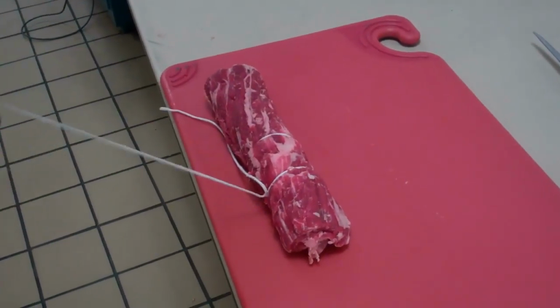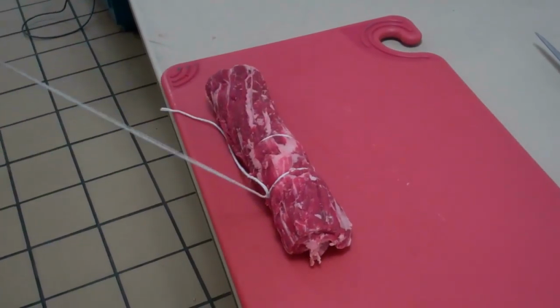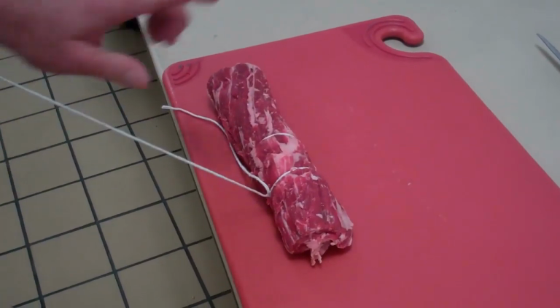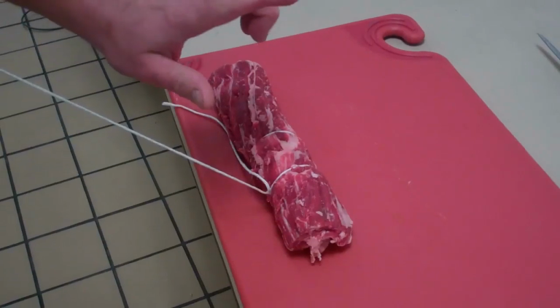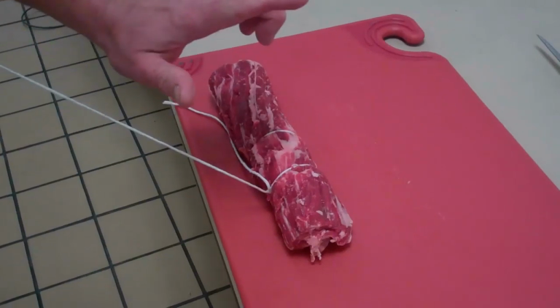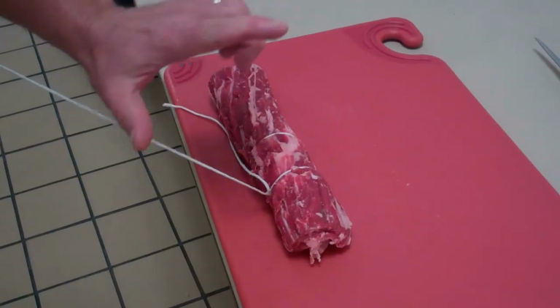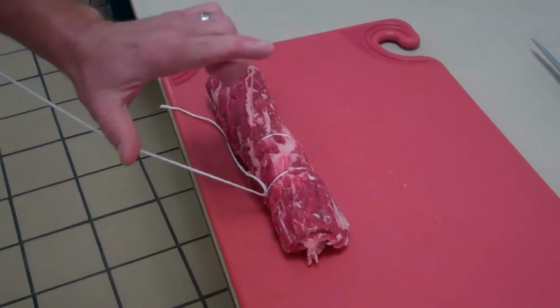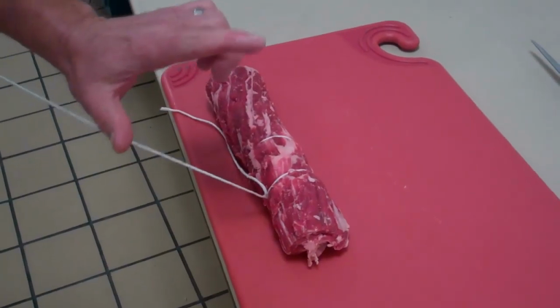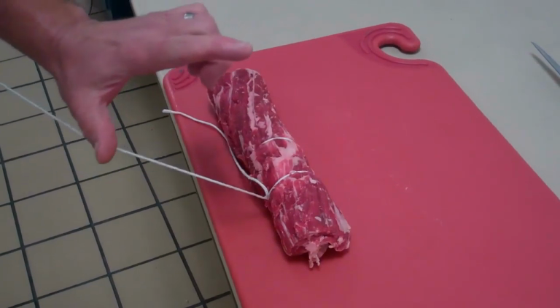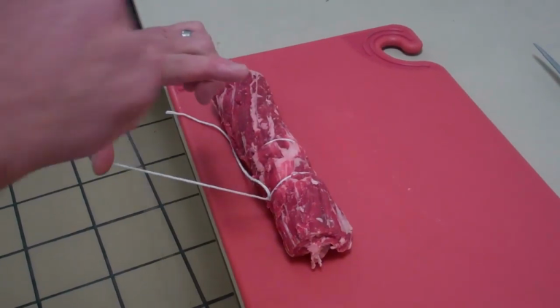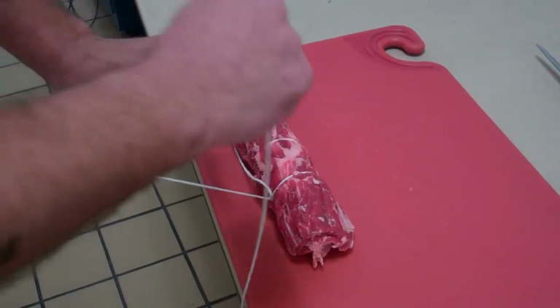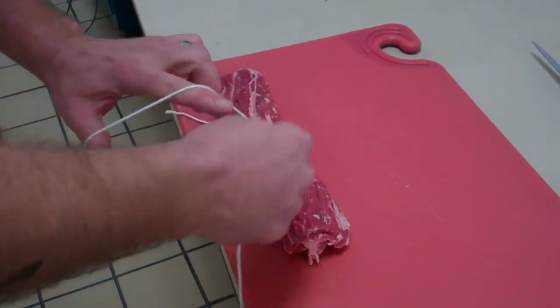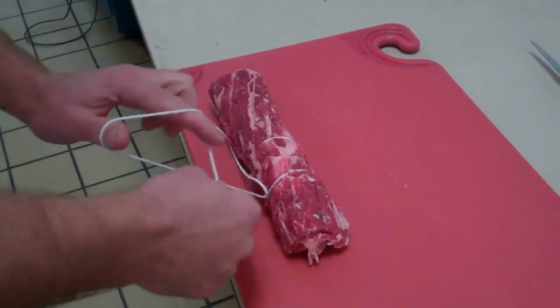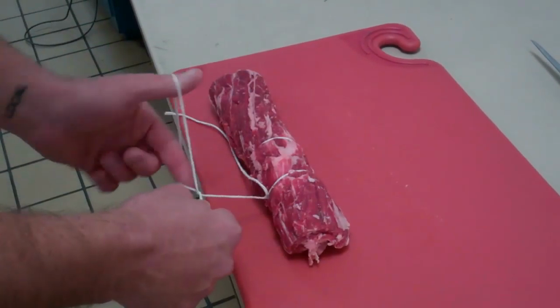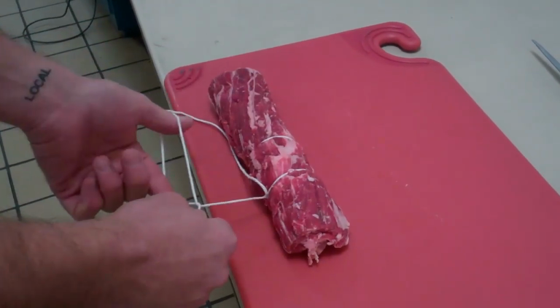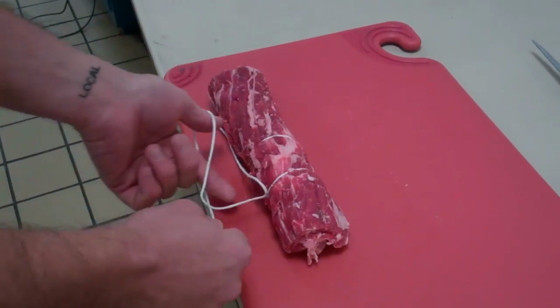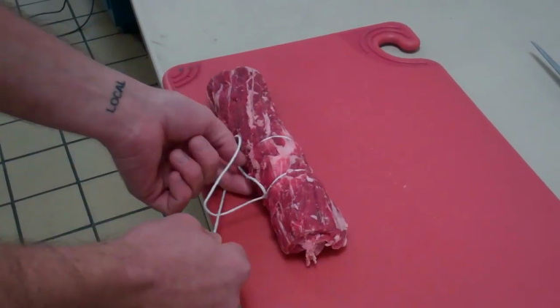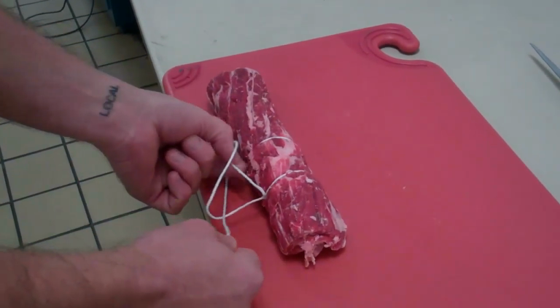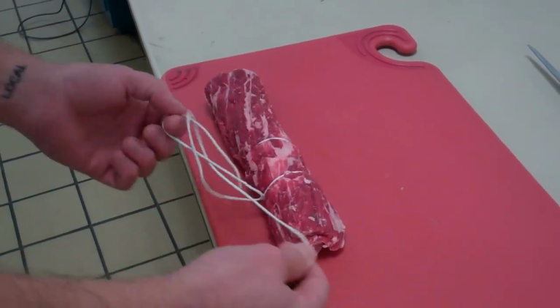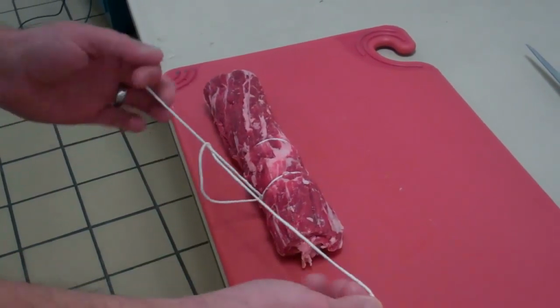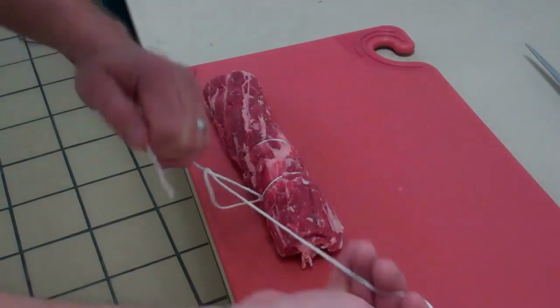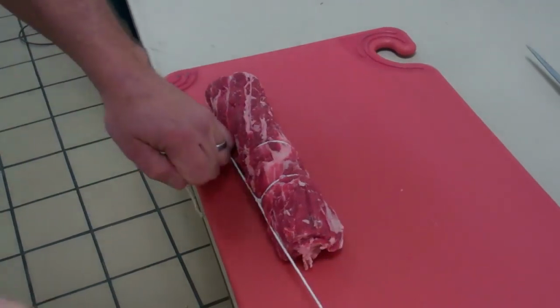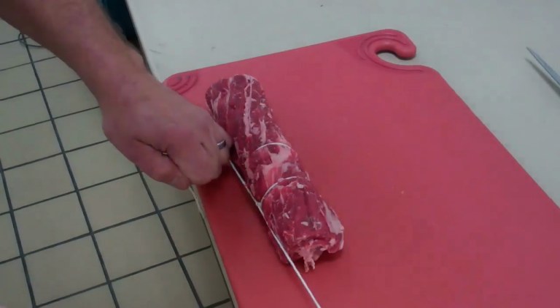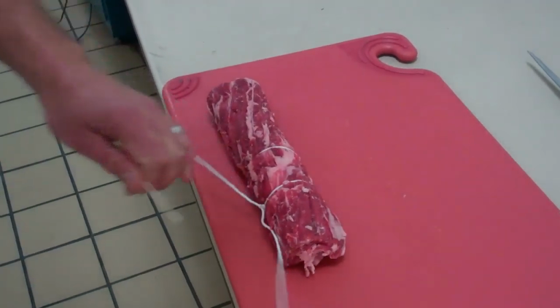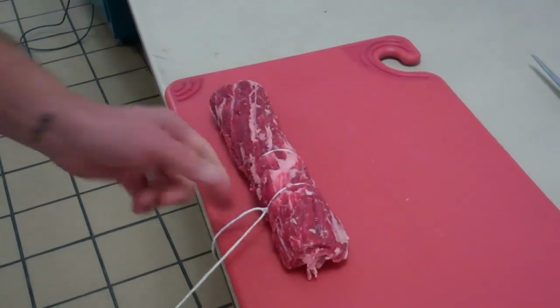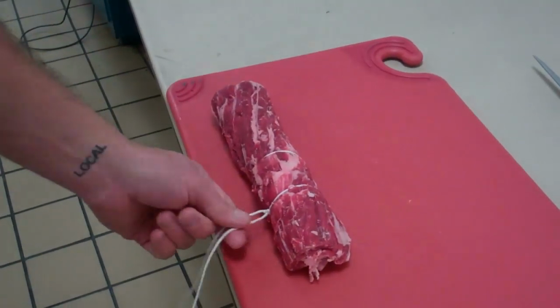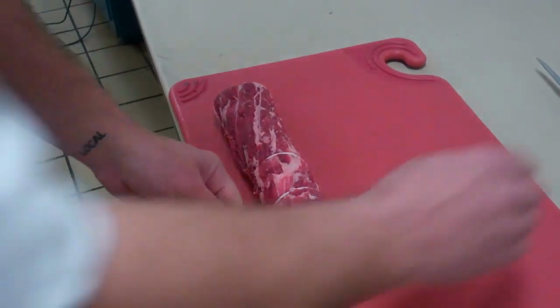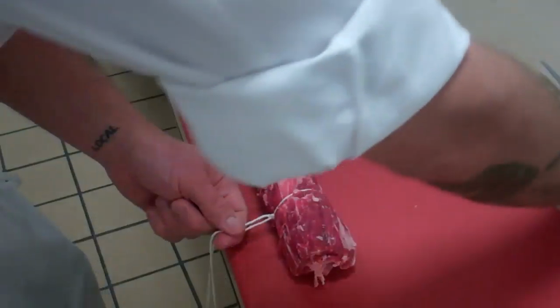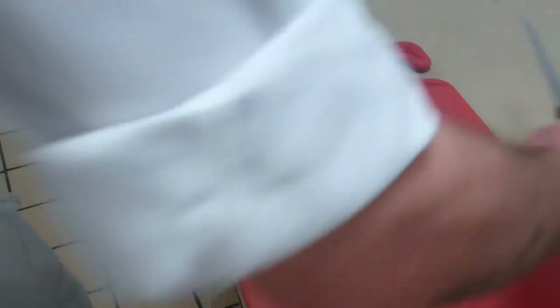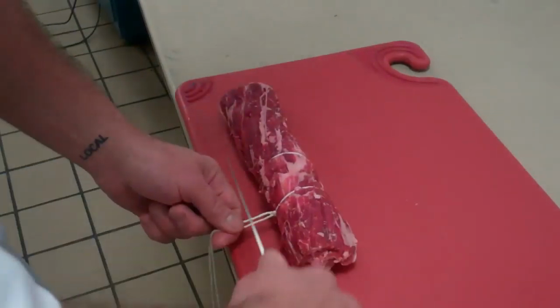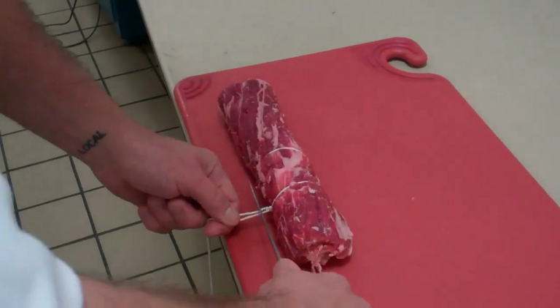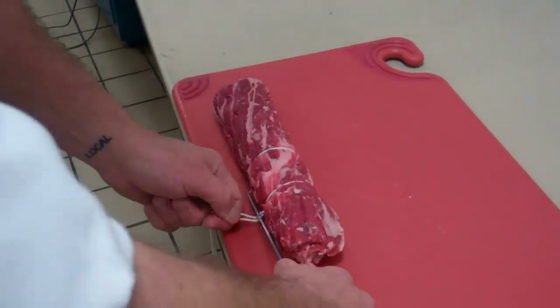Then with your lead string you're going to go thumb on the lead string to finger, twist, and pull that through. That cinches it up and ties the knot. Then you're going to cut it off.